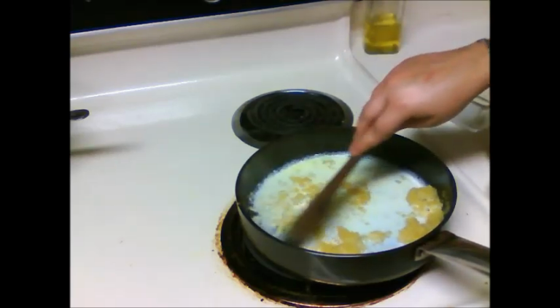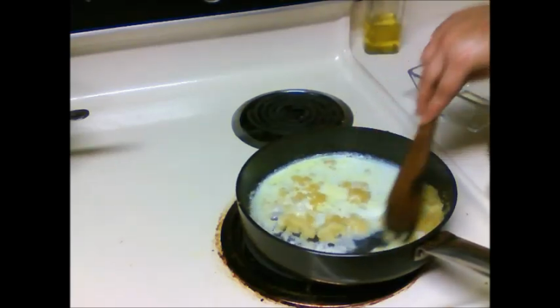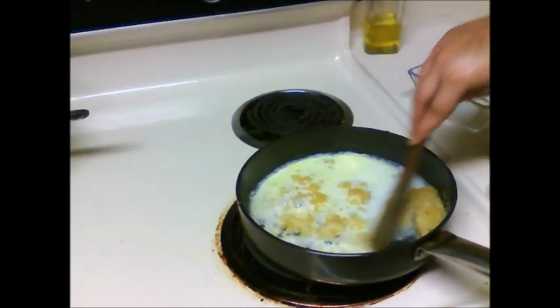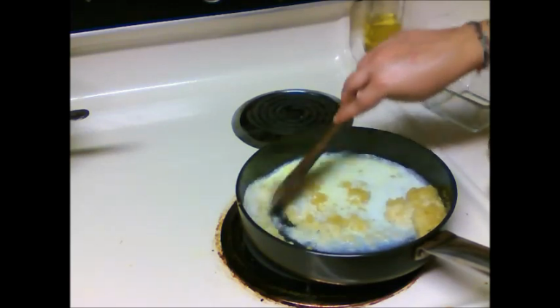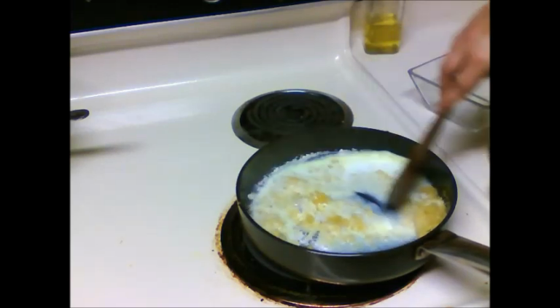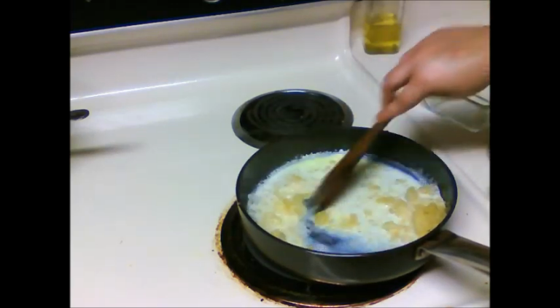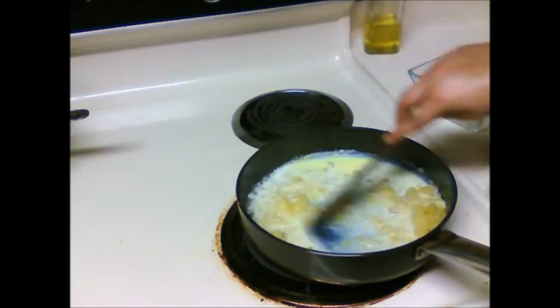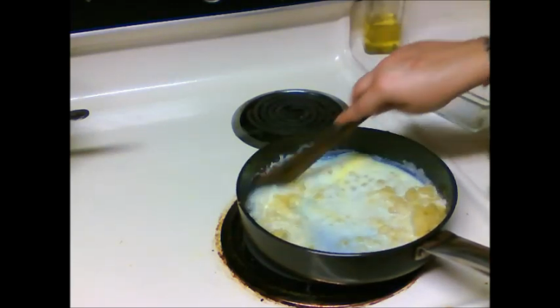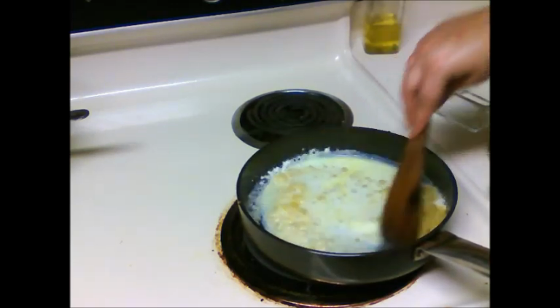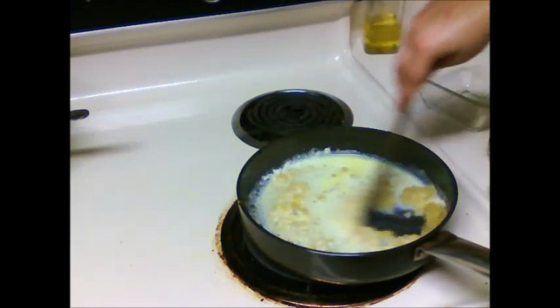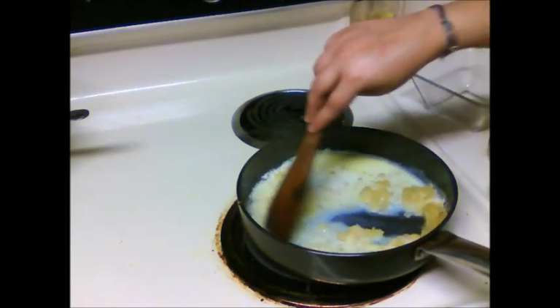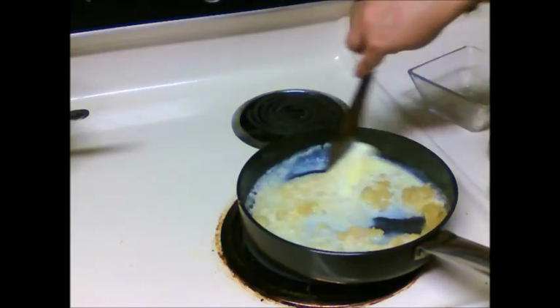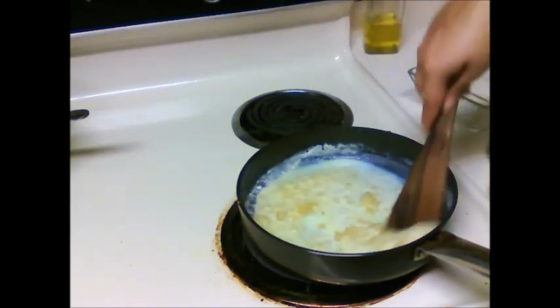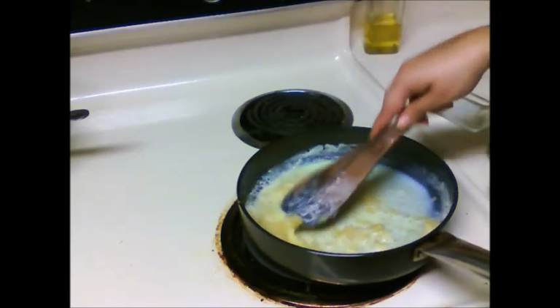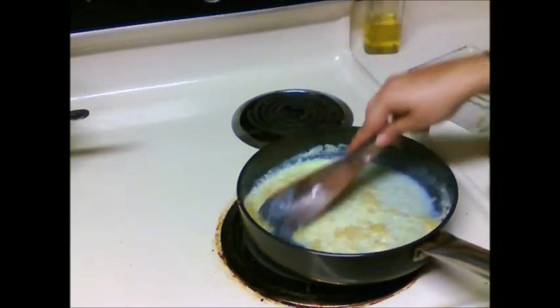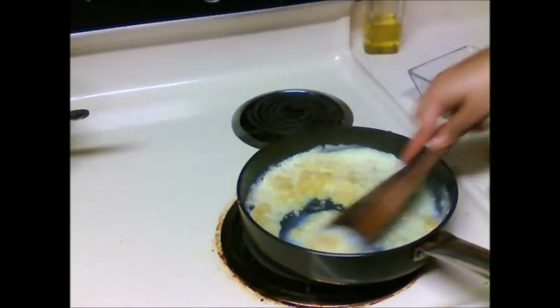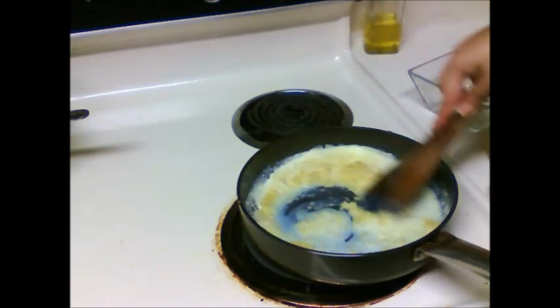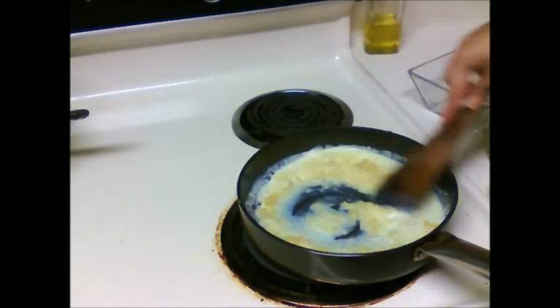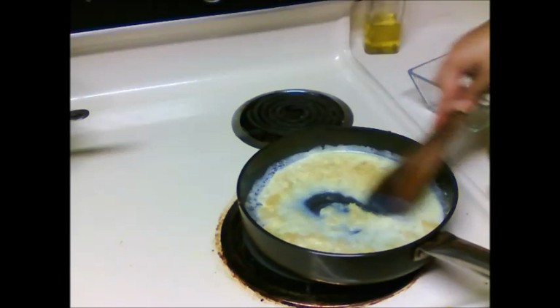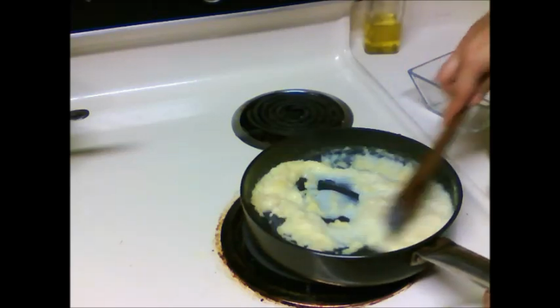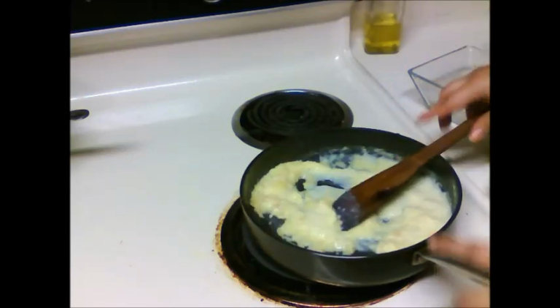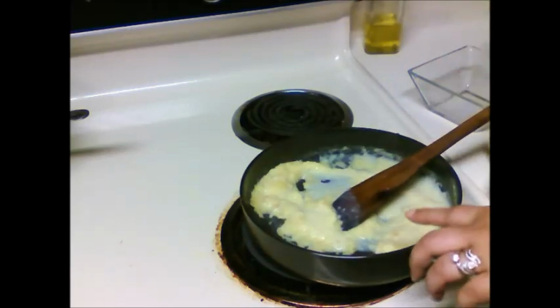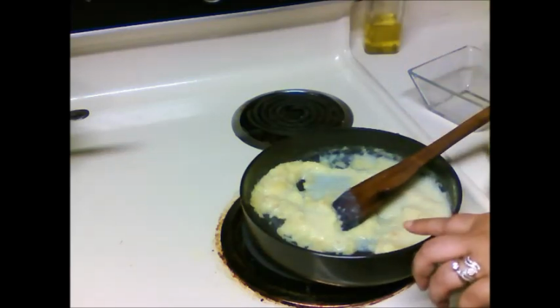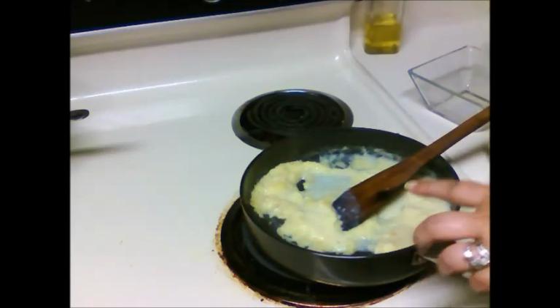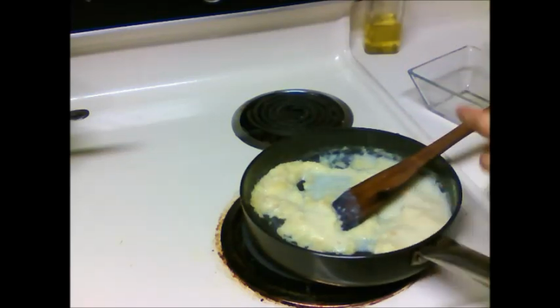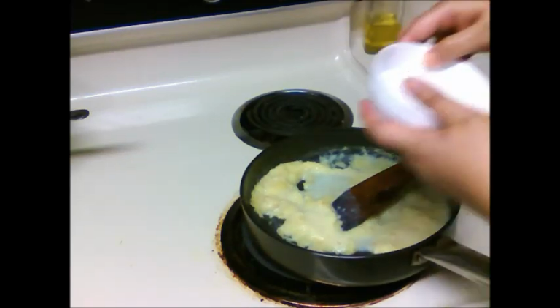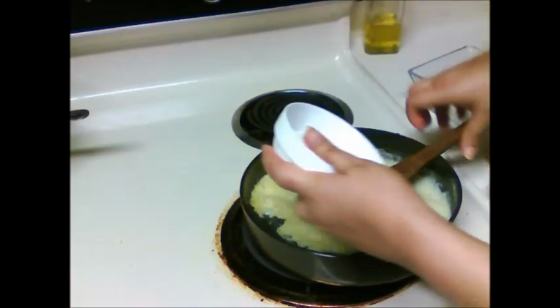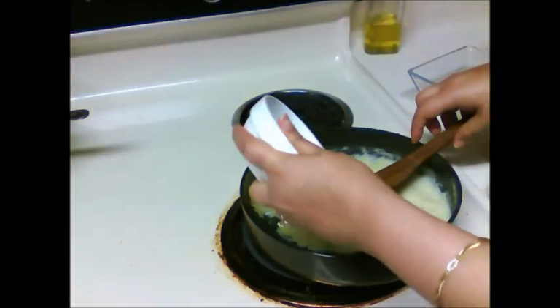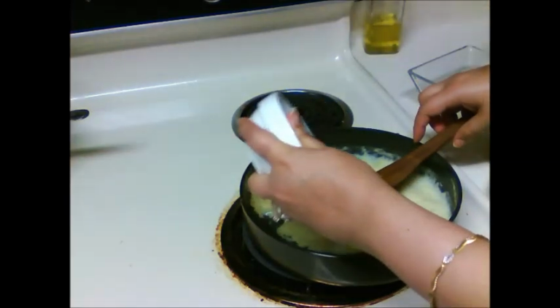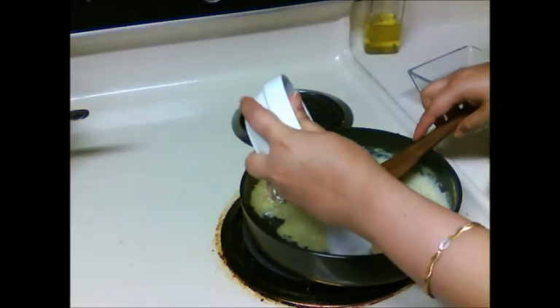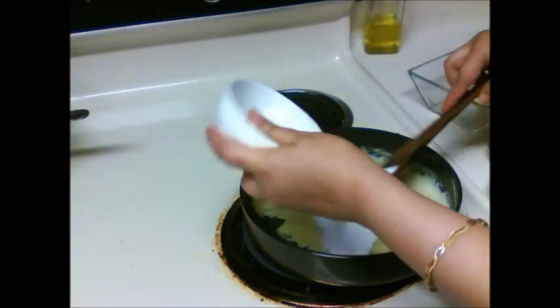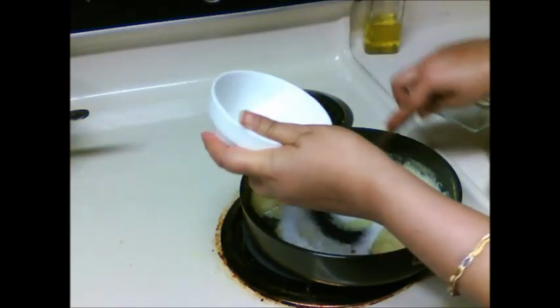The potatoes are done. It's time to add milk. Mix it in. Now we will add sugar — that is a quarter cup.